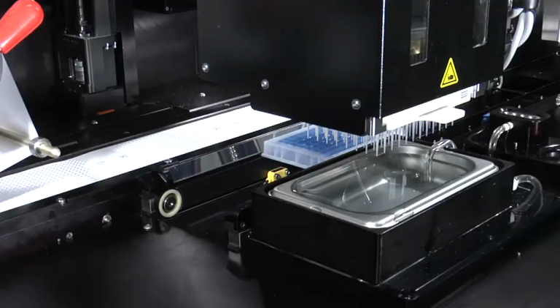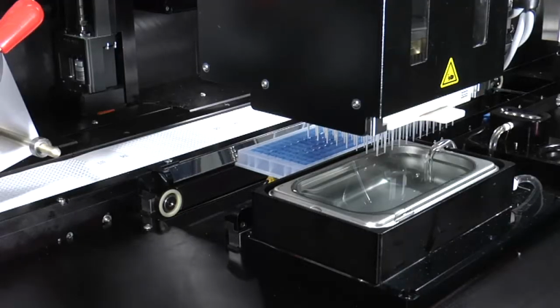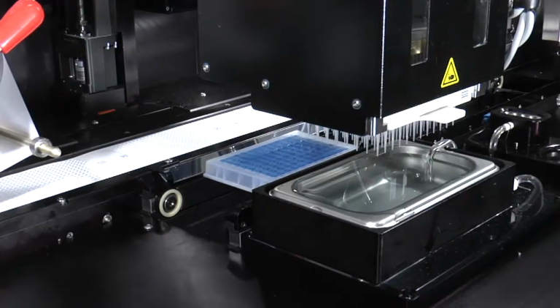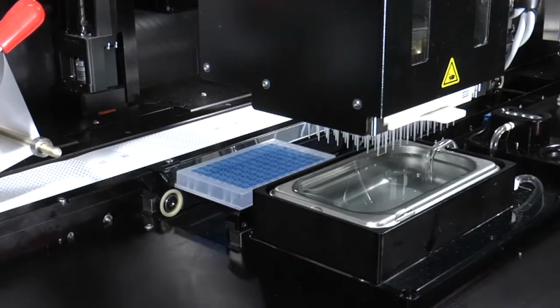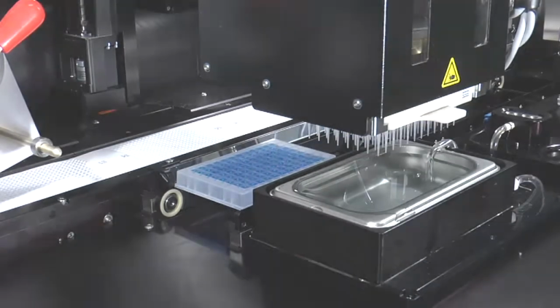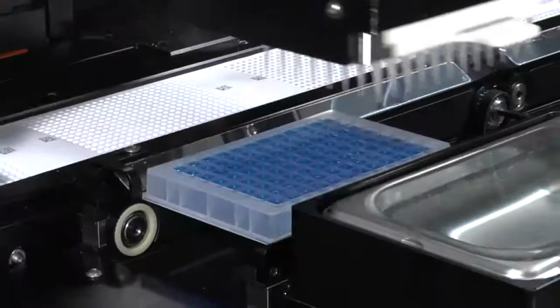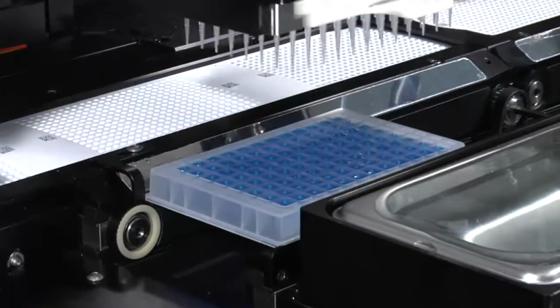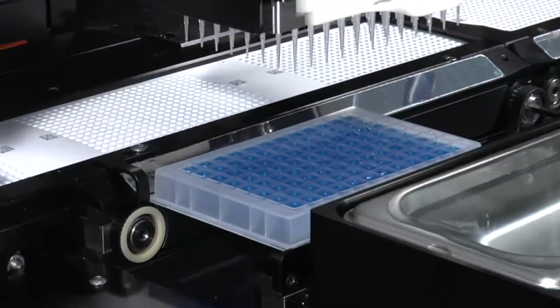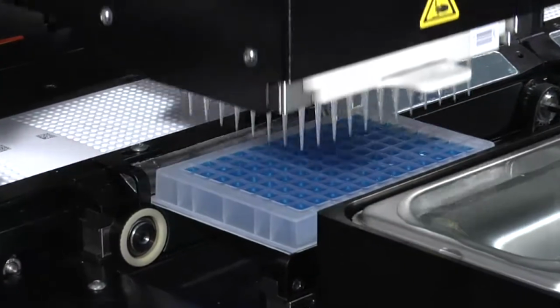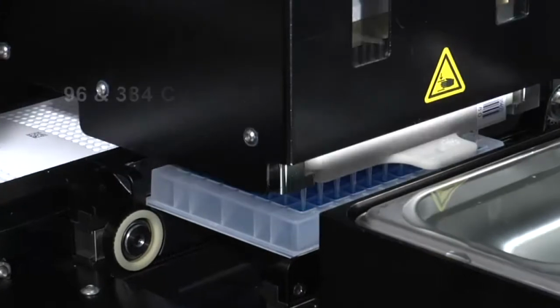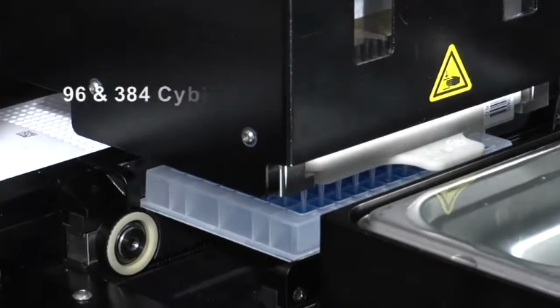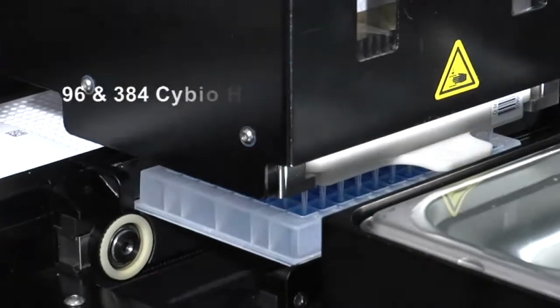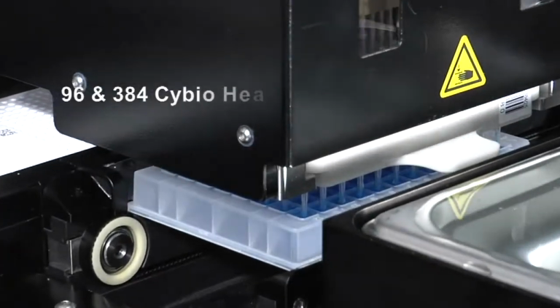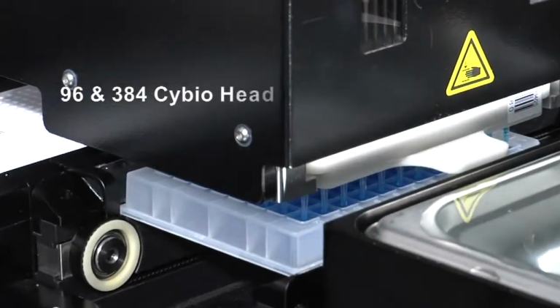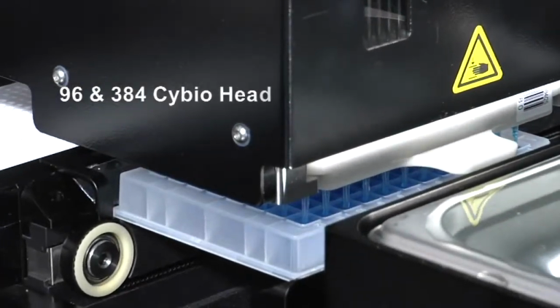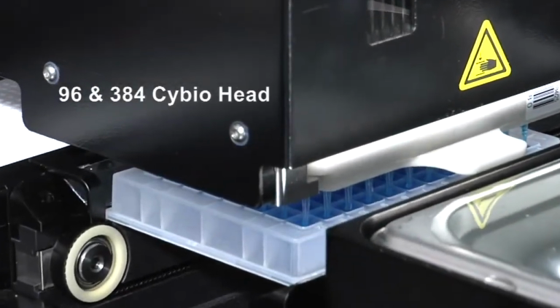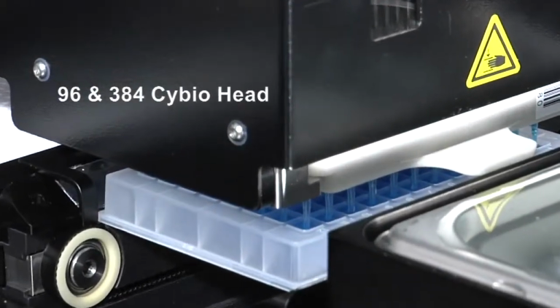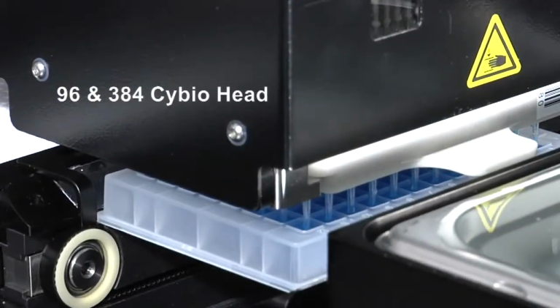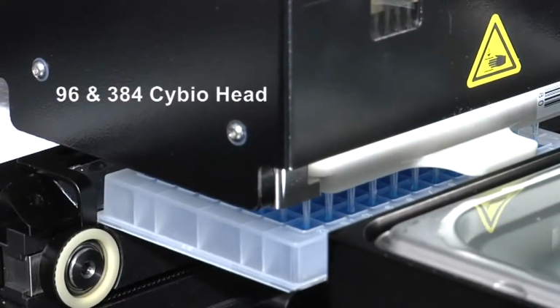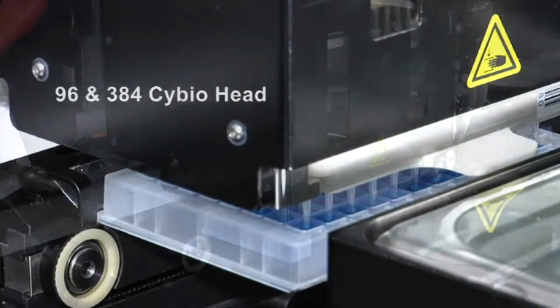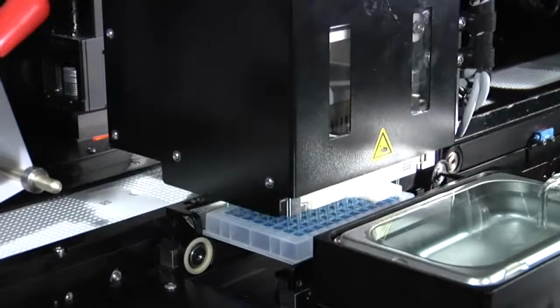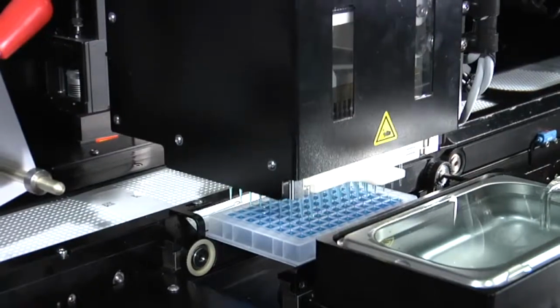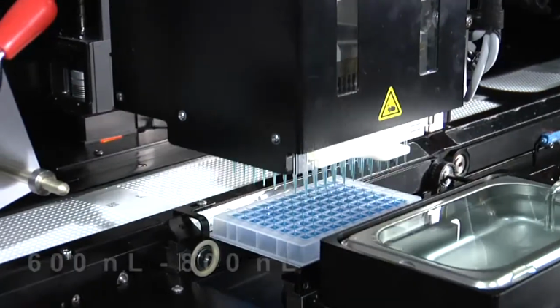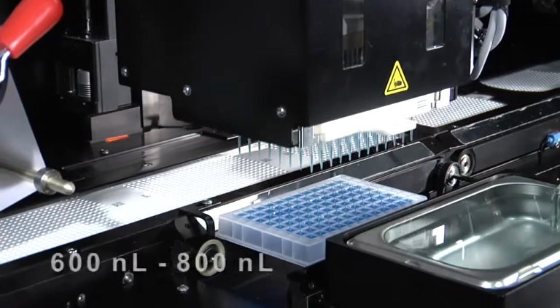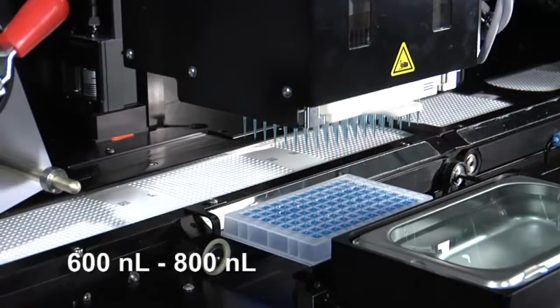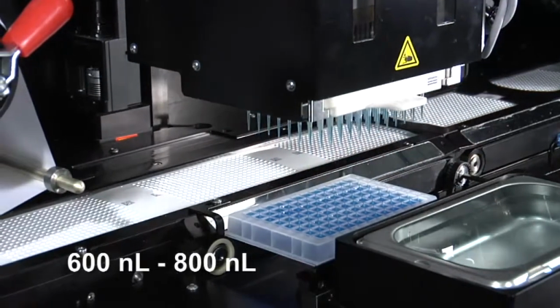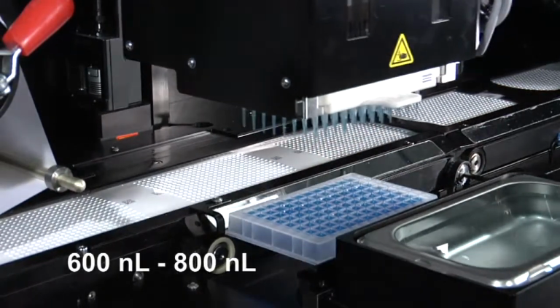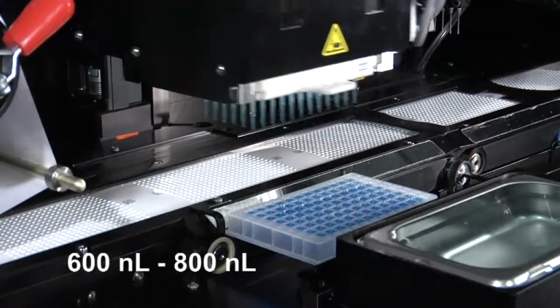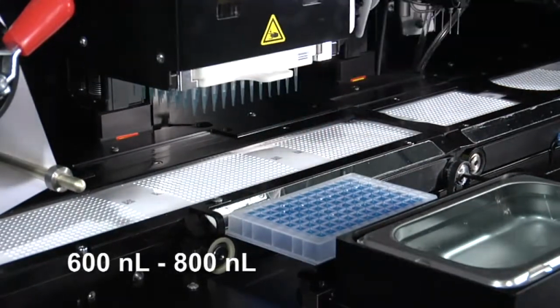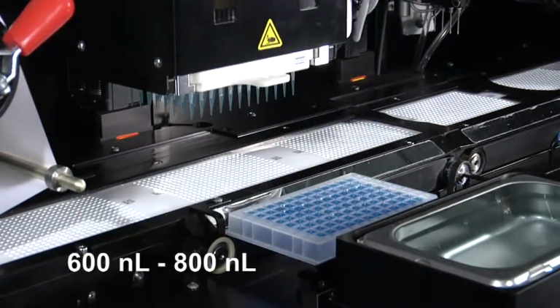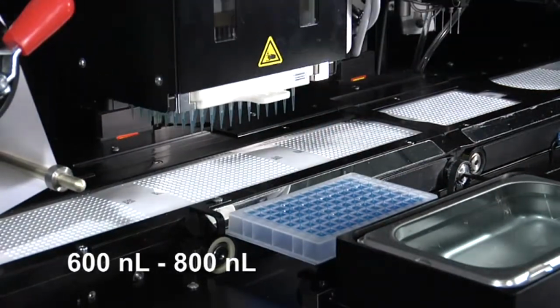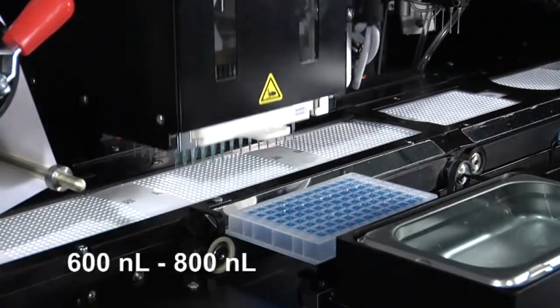Pipette dispense. 96 and 384 PSI bio head. Volumes of 600 to 800 nanoliters.